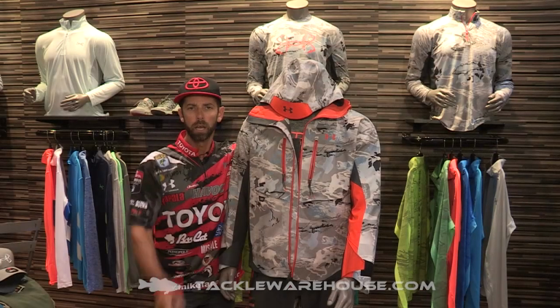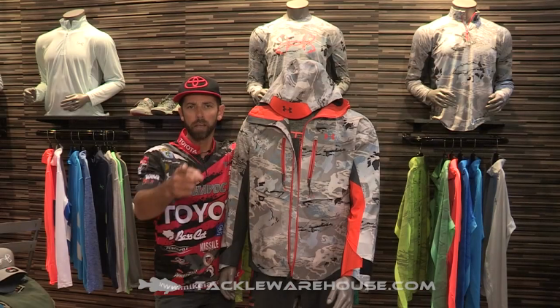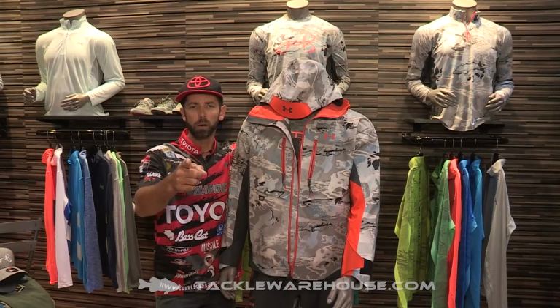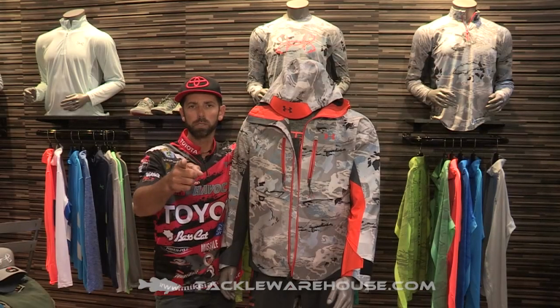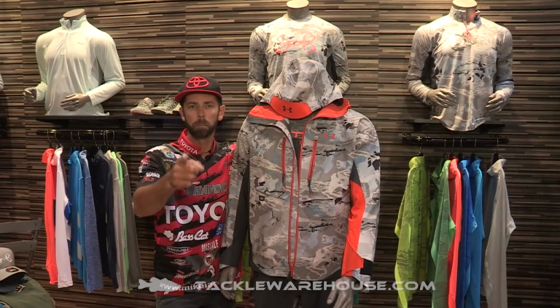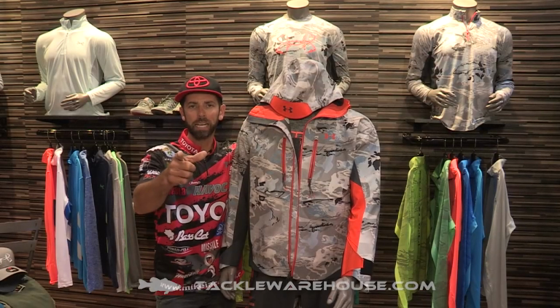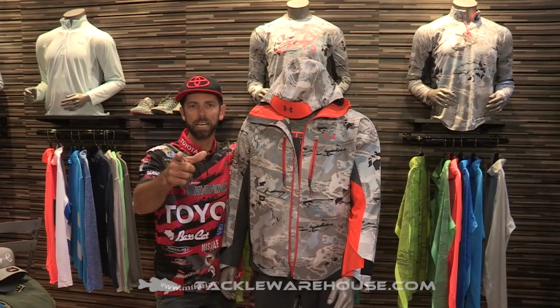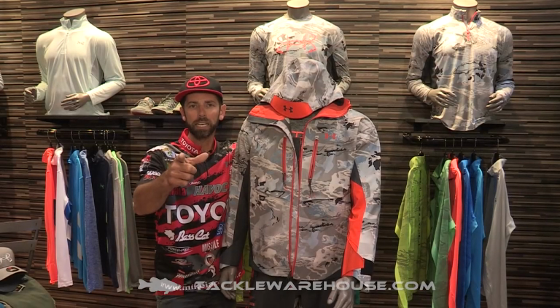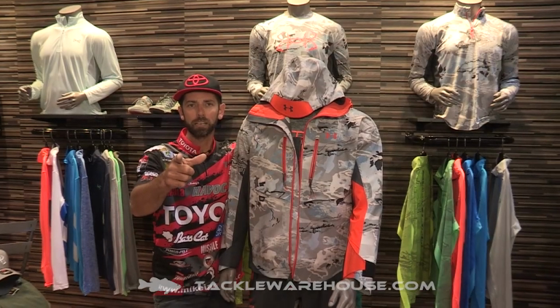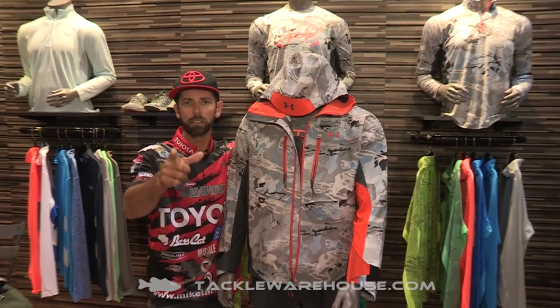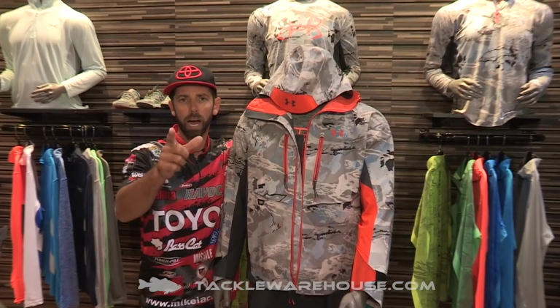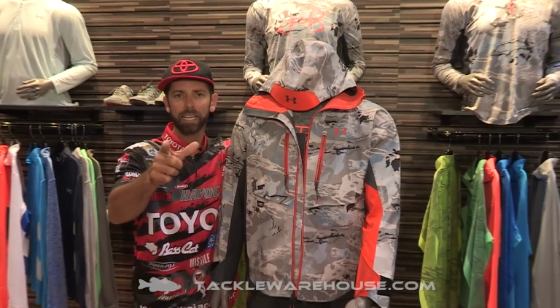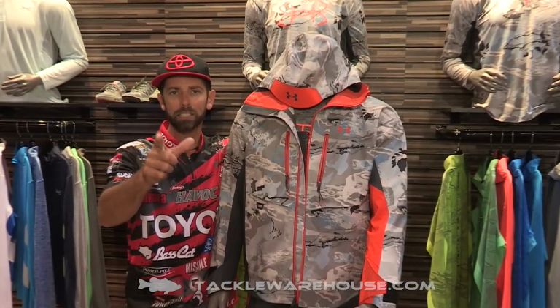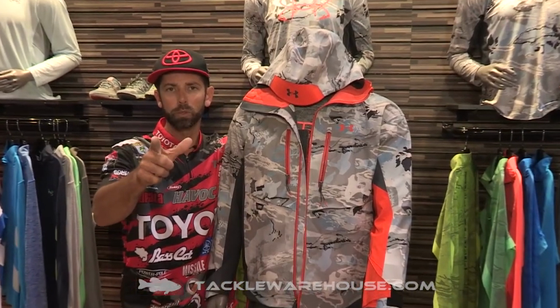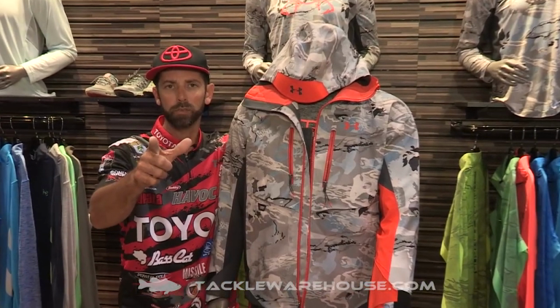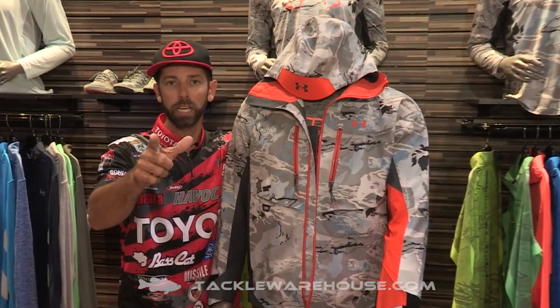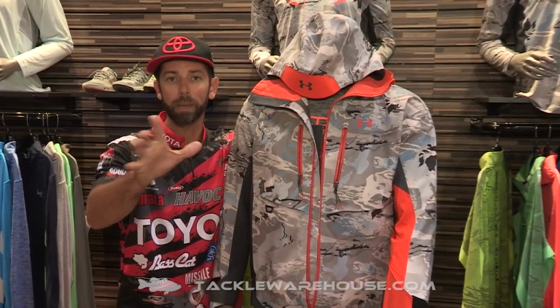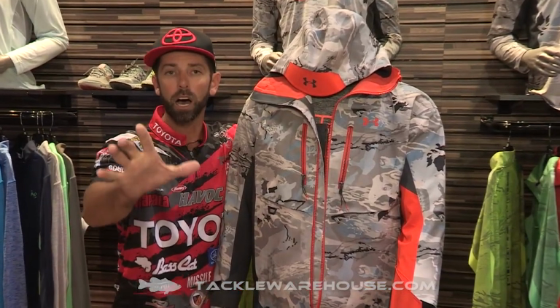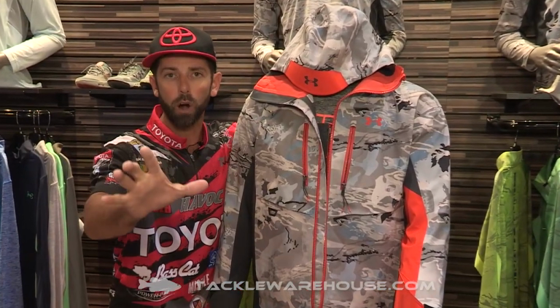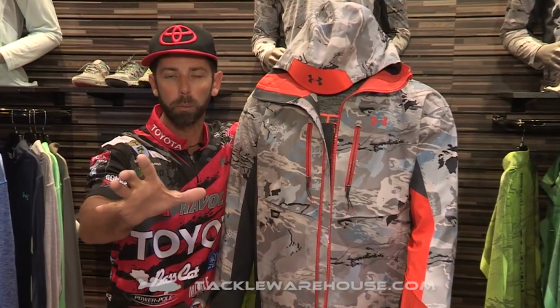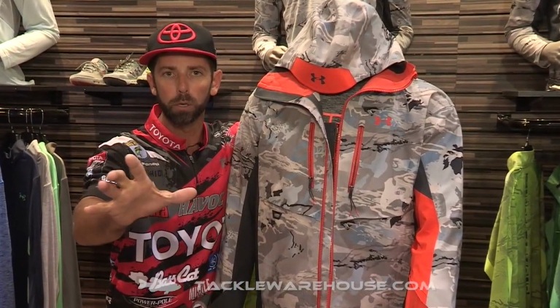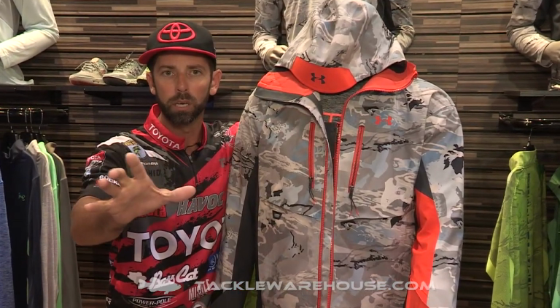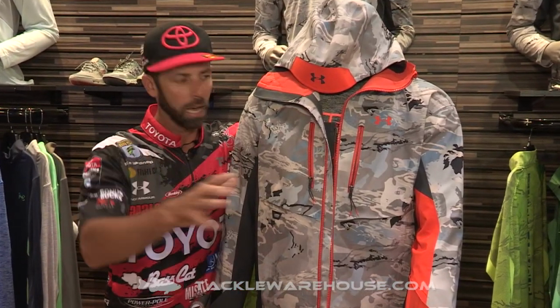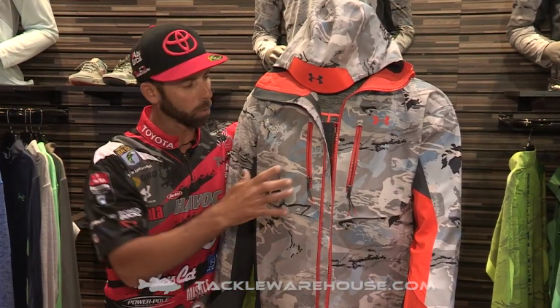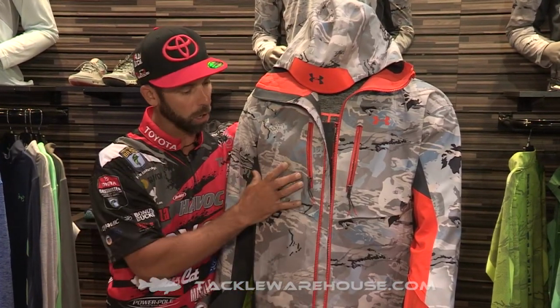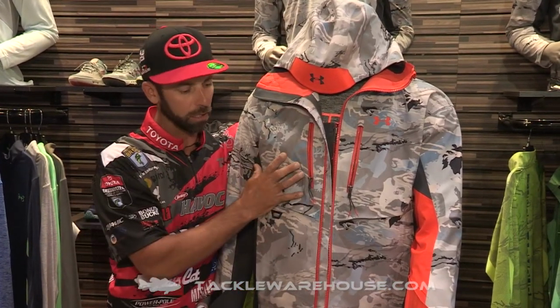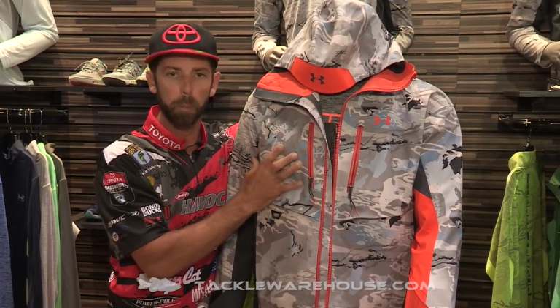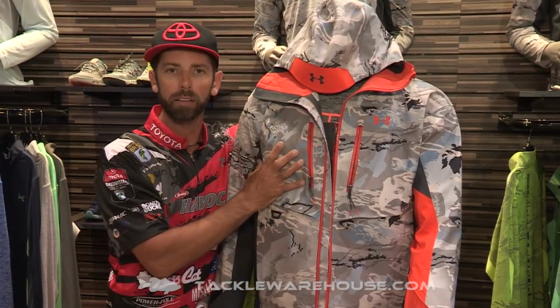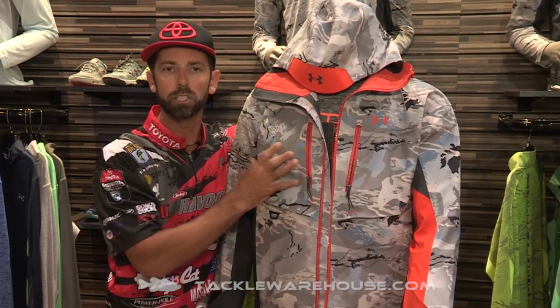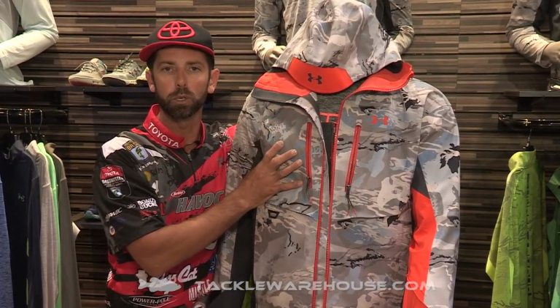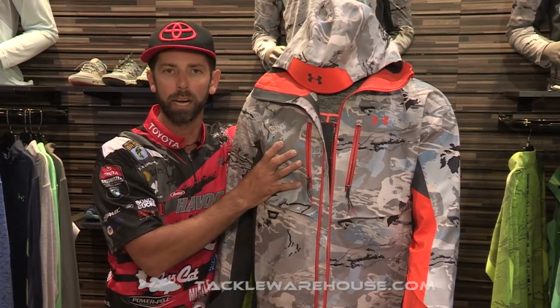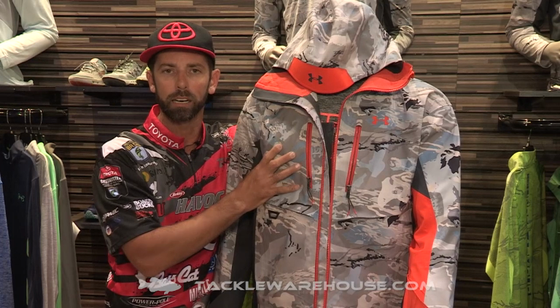Hey folks, Mike Iaconelli here at ICAST 2015. I'm at the Under Armour booth, and I want to talk to you a little bit about this suit right here.